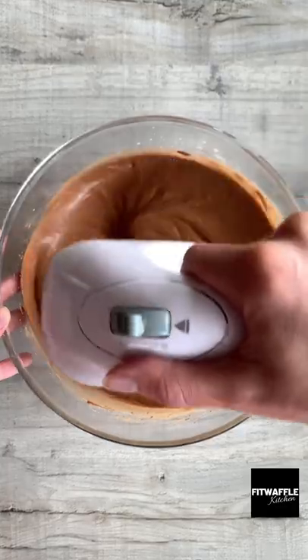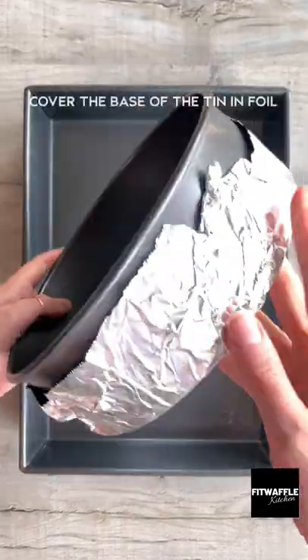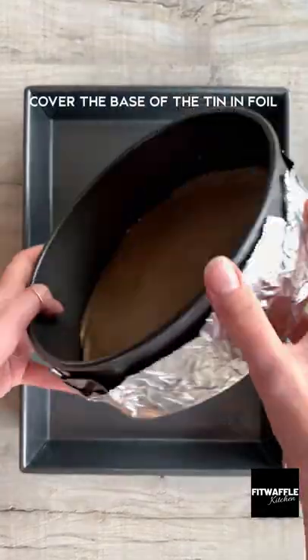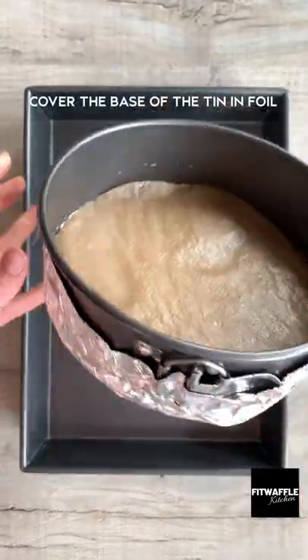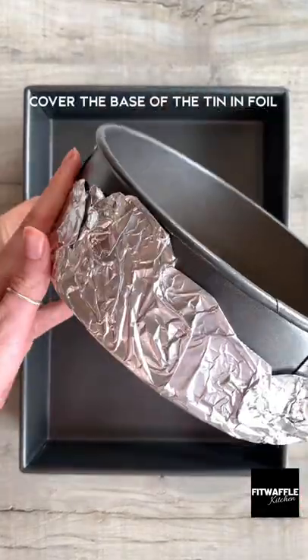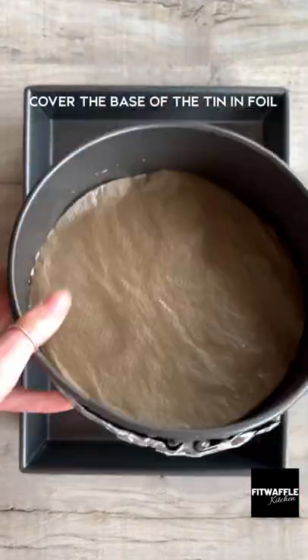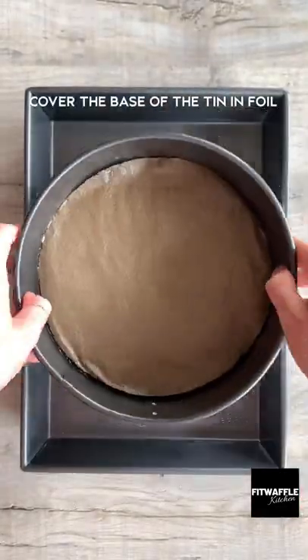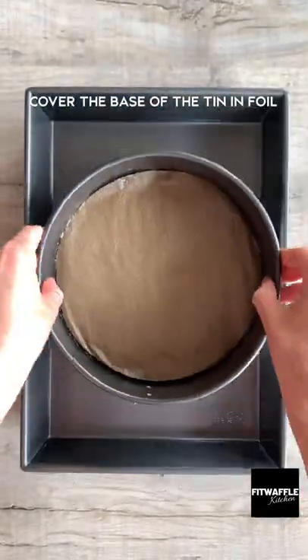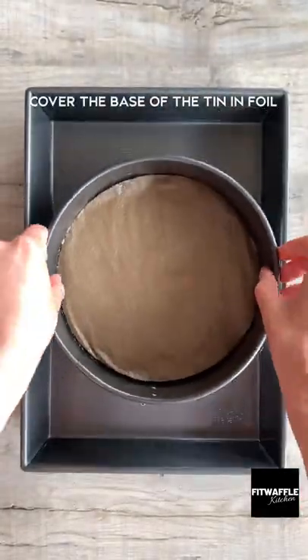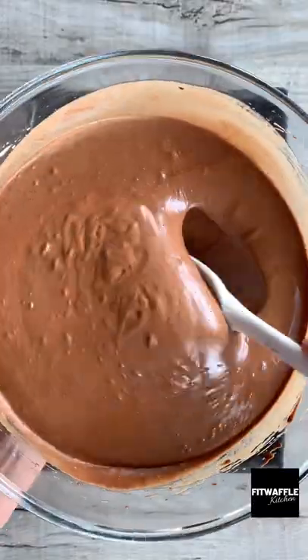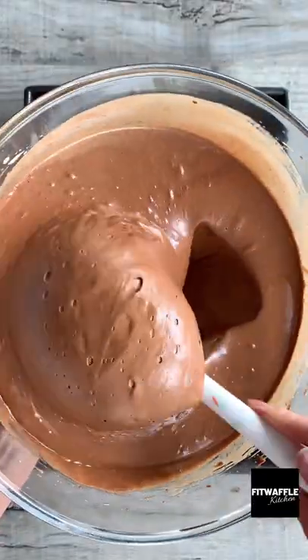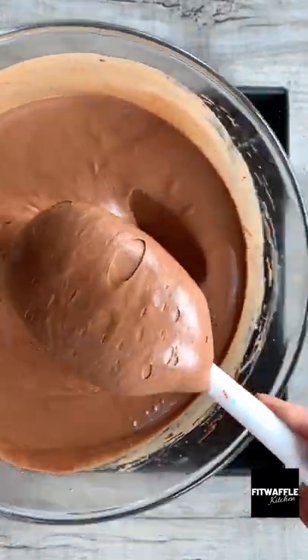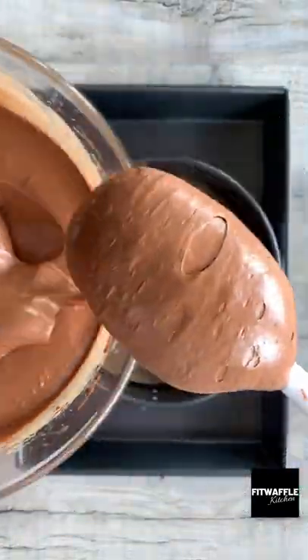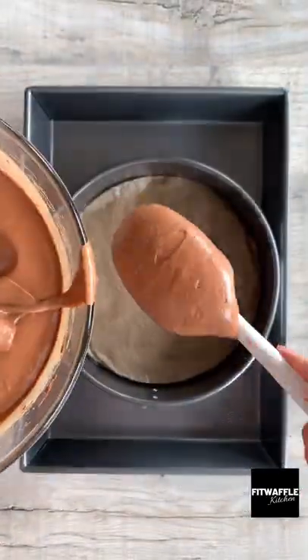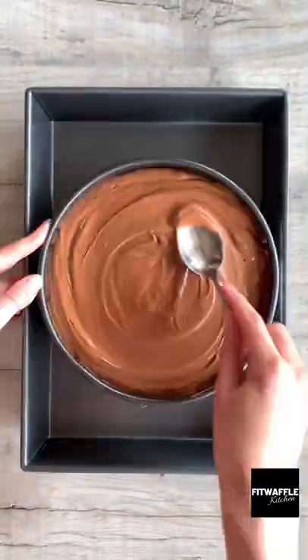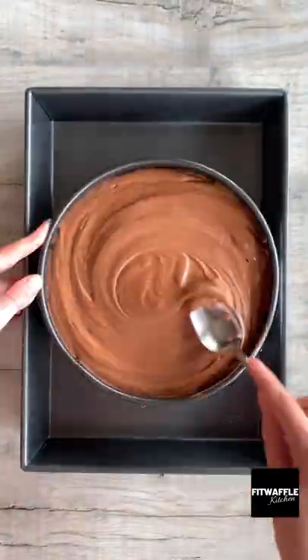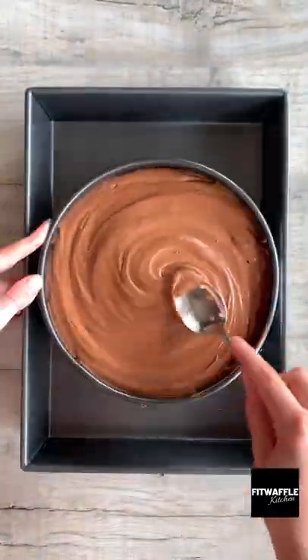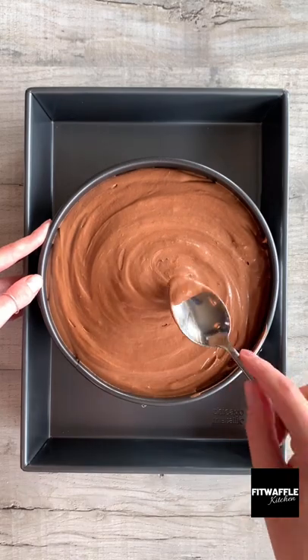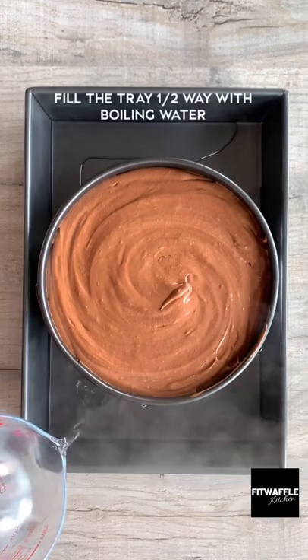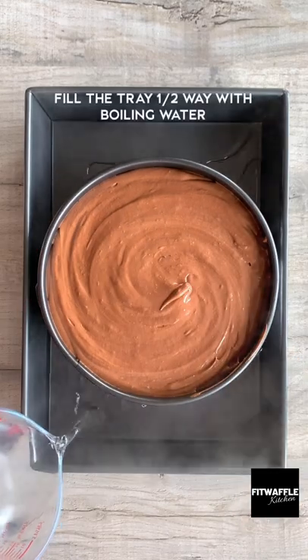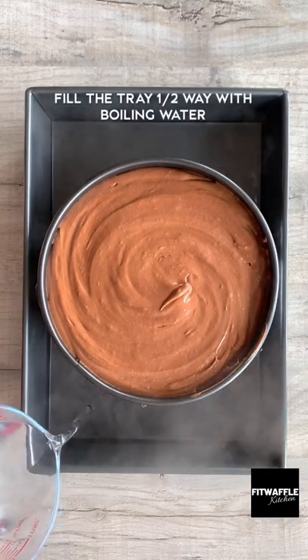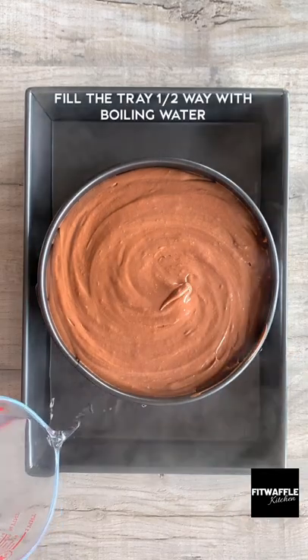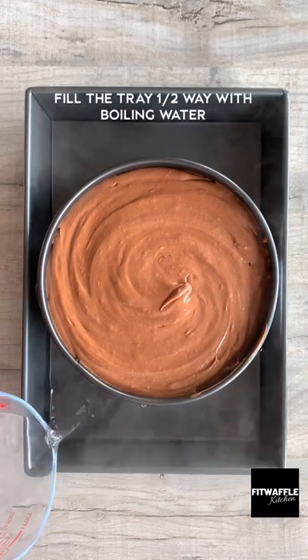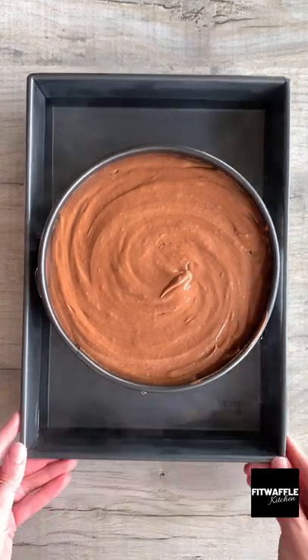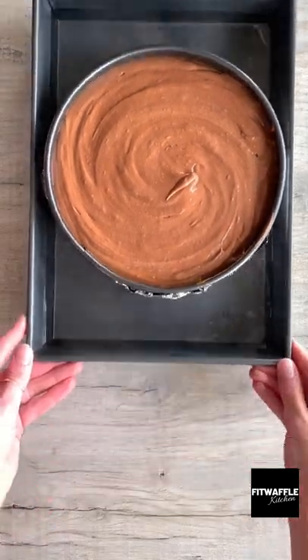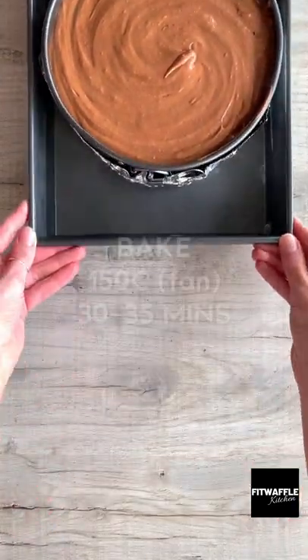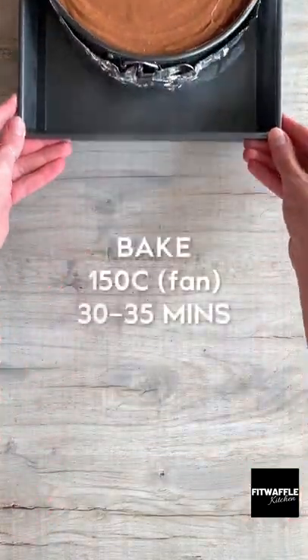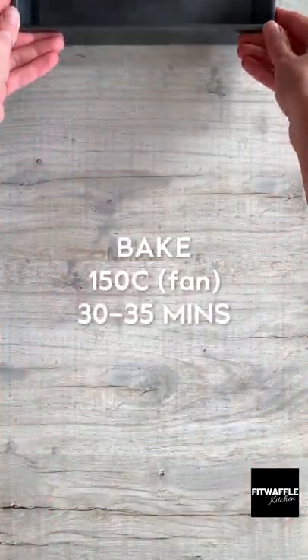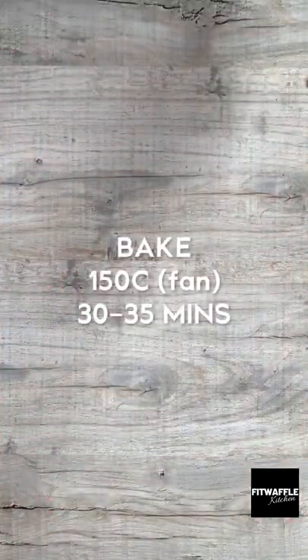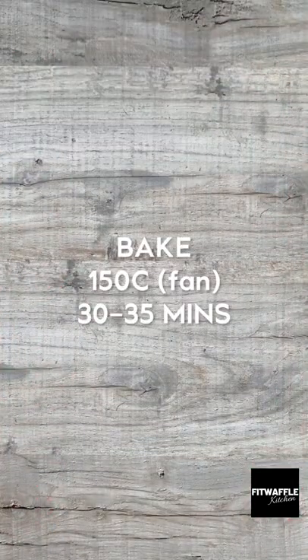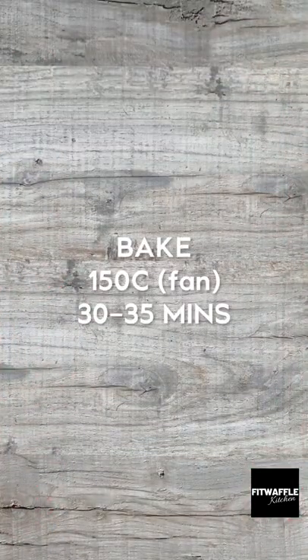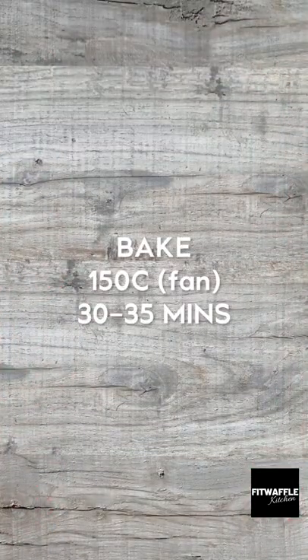Cover your cake tin in foil and place it in a baking tray or larger tin. Pour the mix into your small tin, then fill the tray halfway with boiling water. This is going to help it cook more evenly.